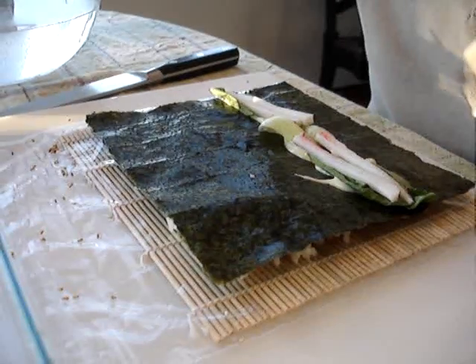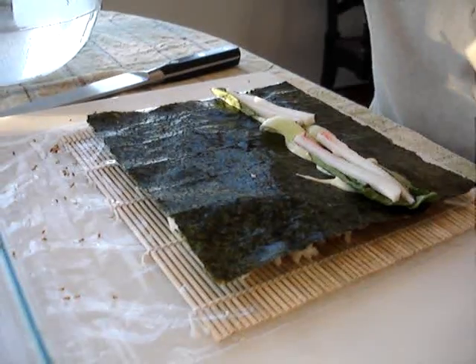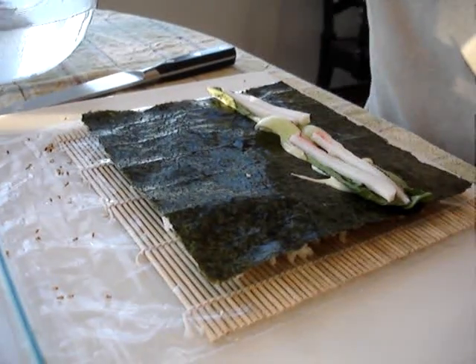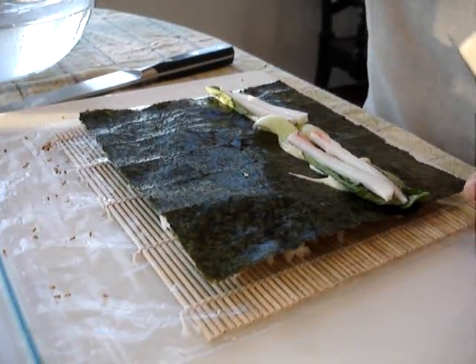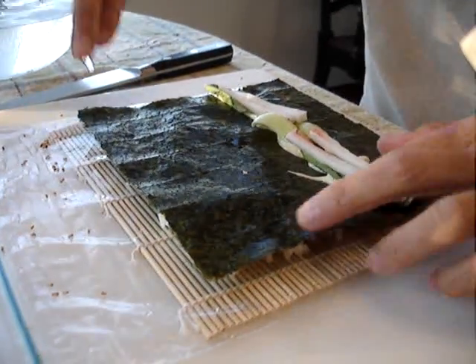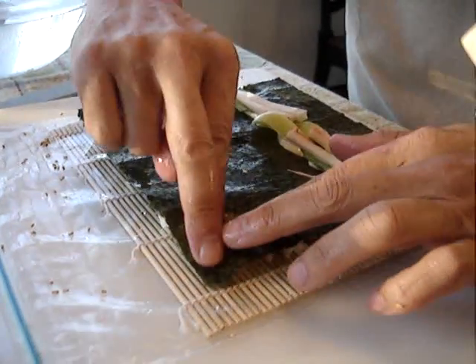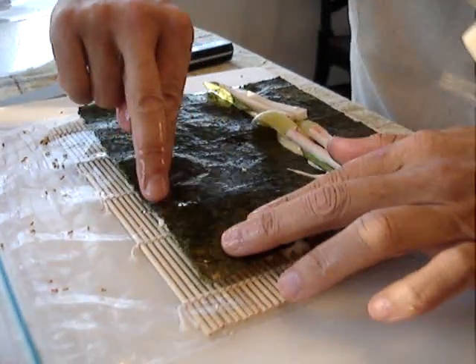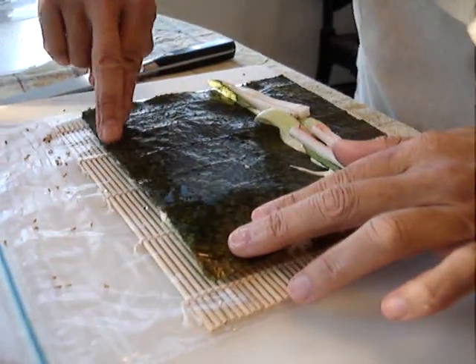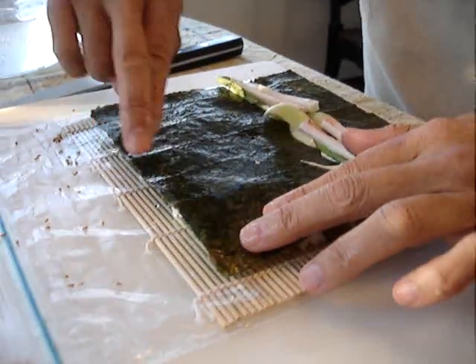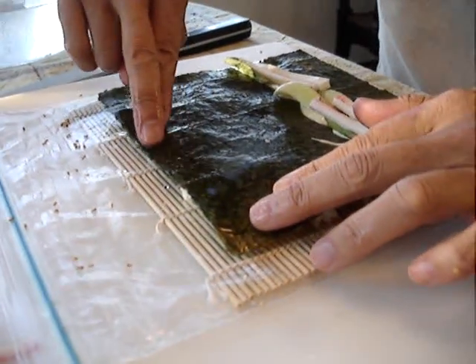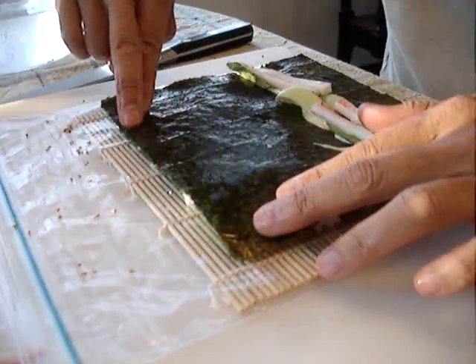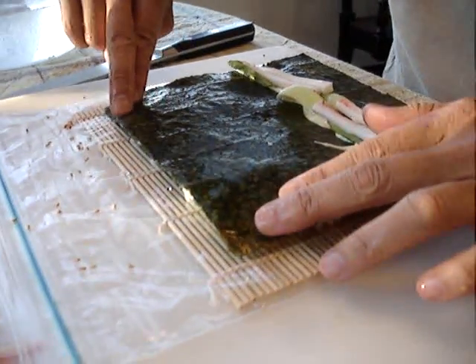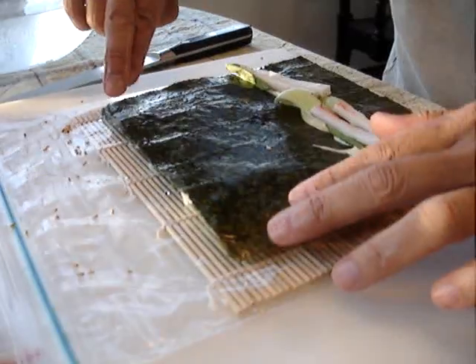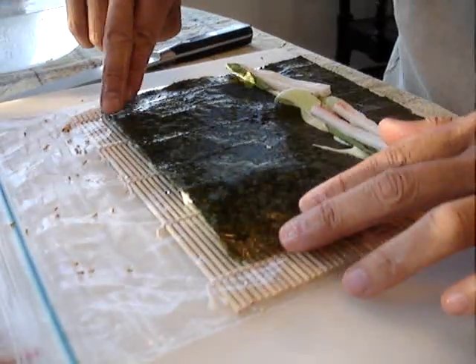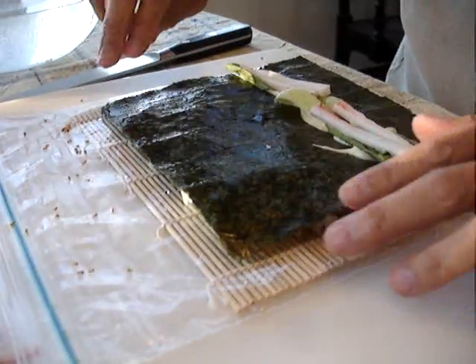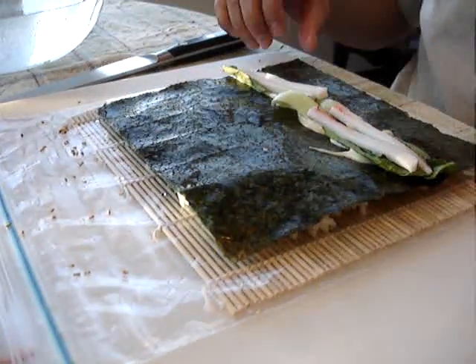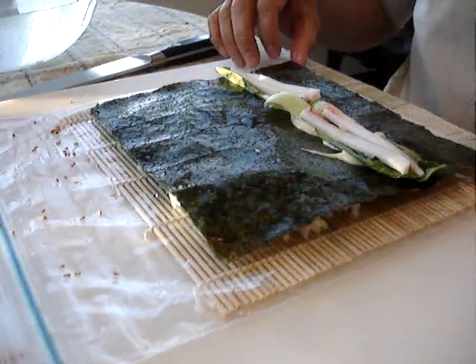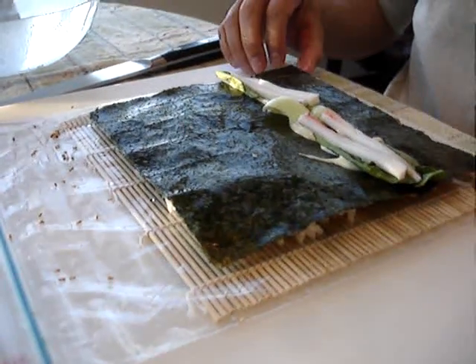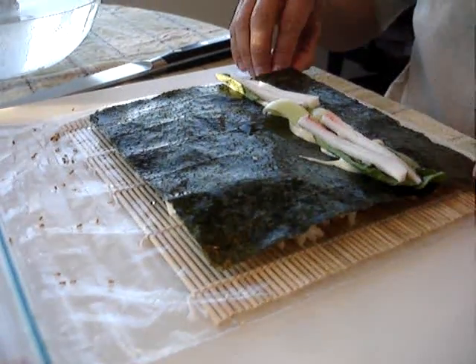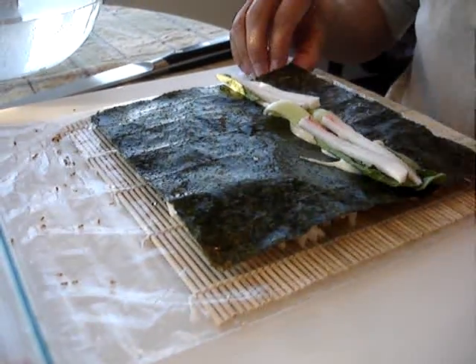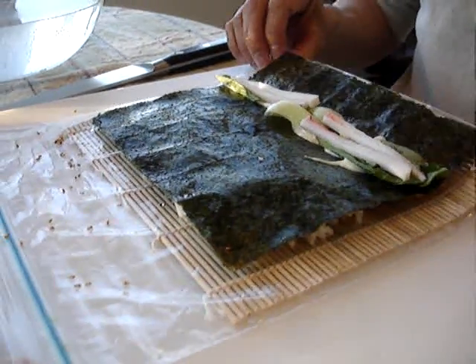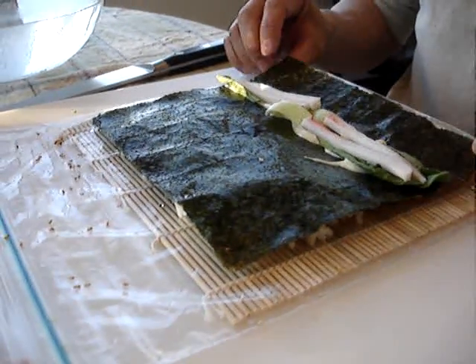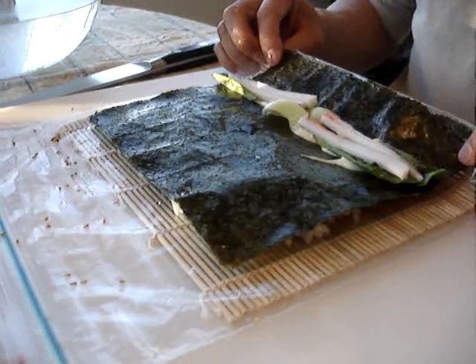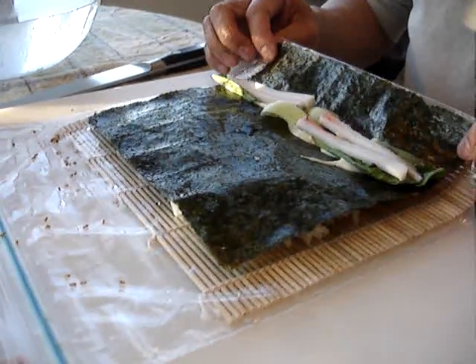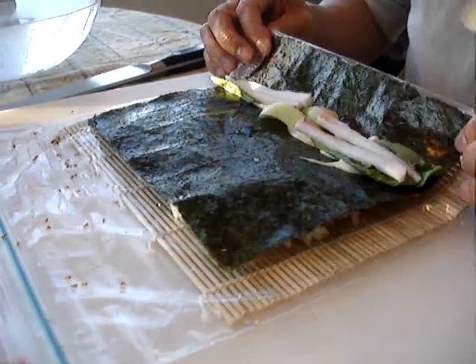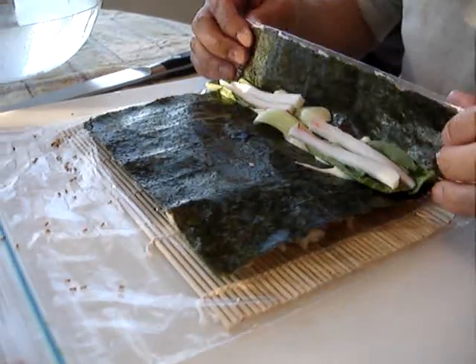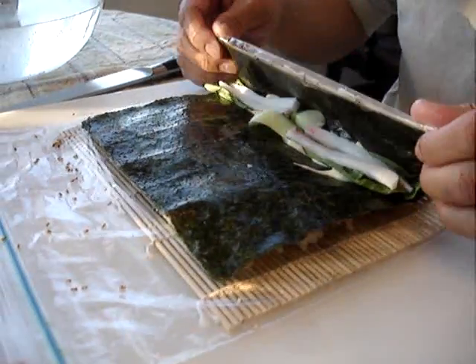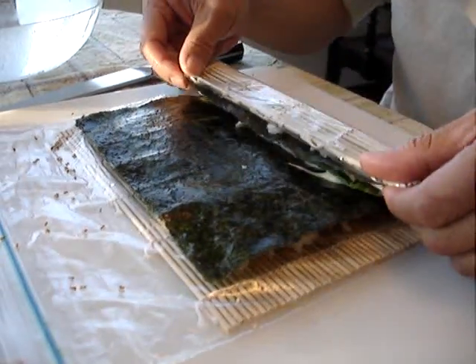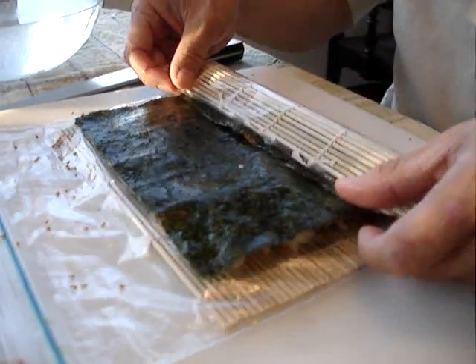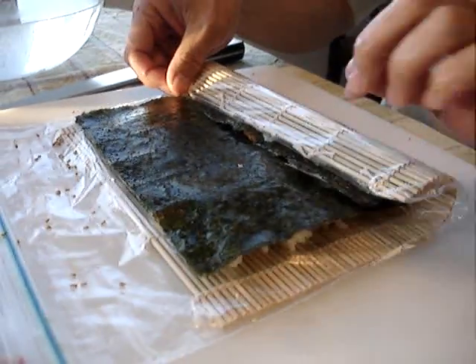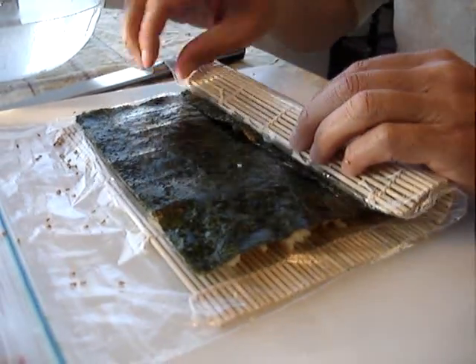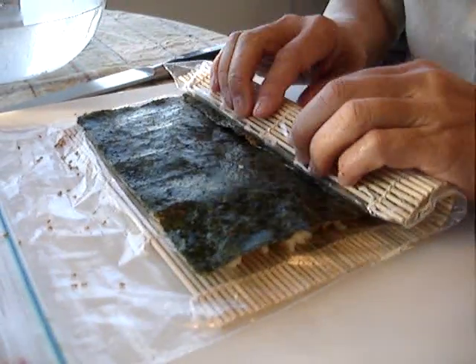Then we'll paint the edge with water. We're going to take one edge of the mat and fold it over to roll the sushi.